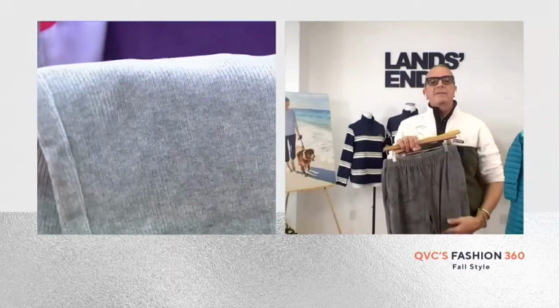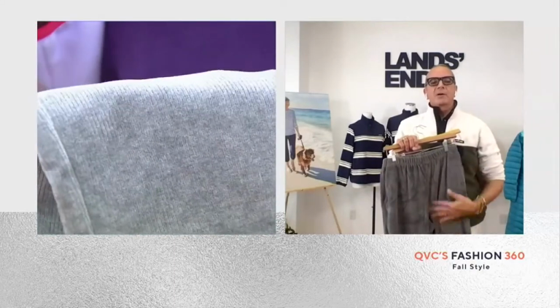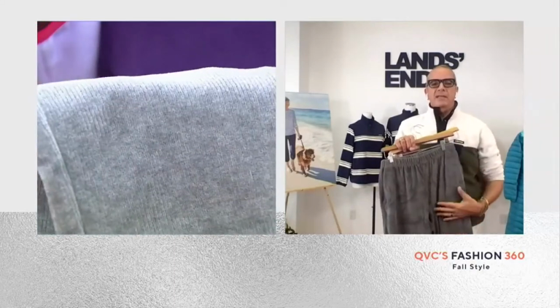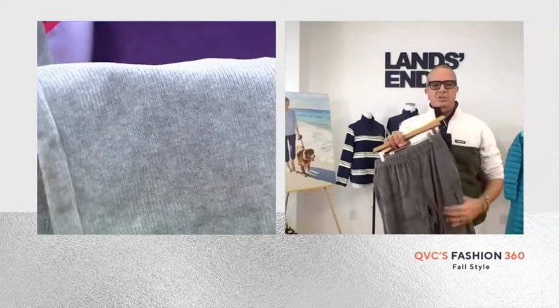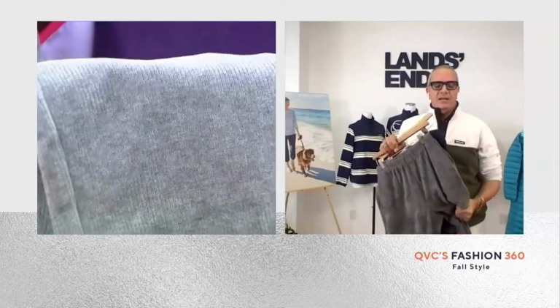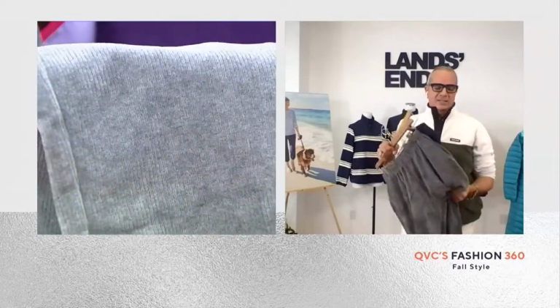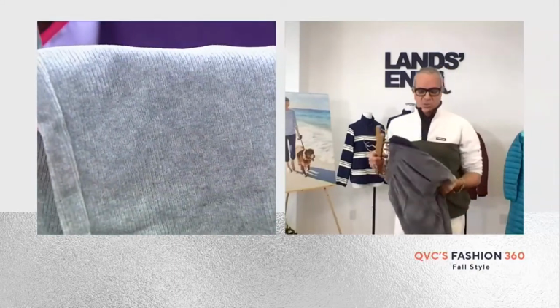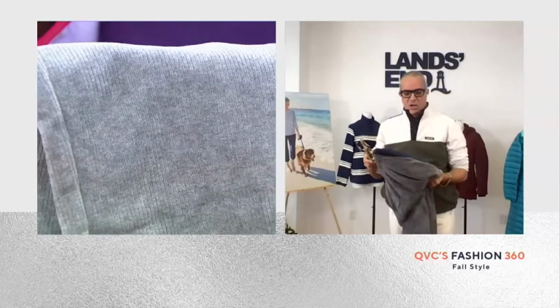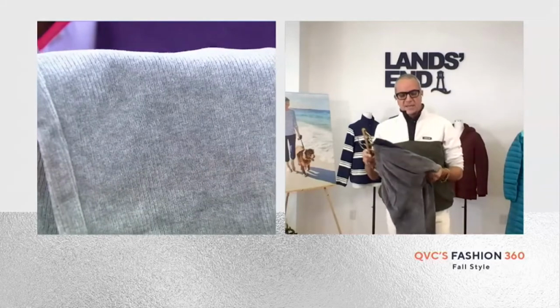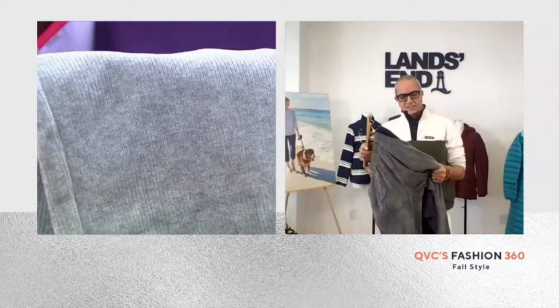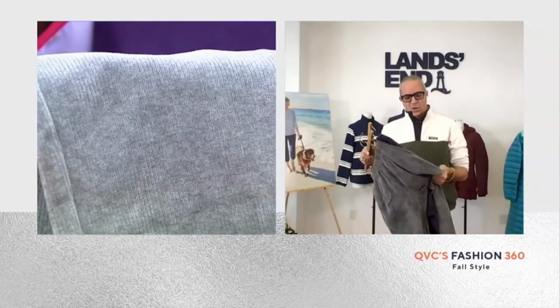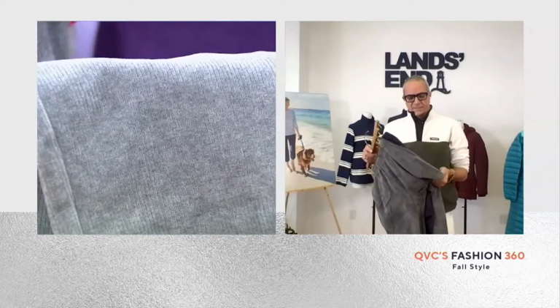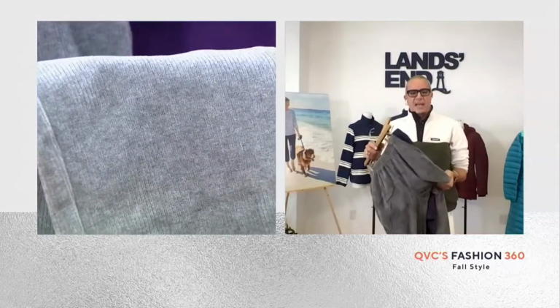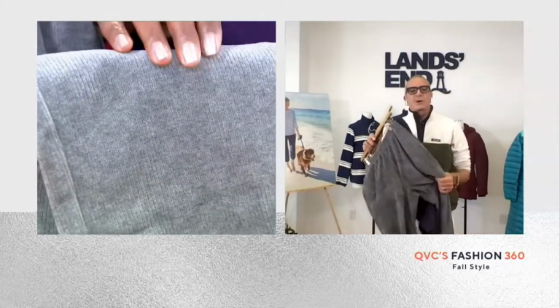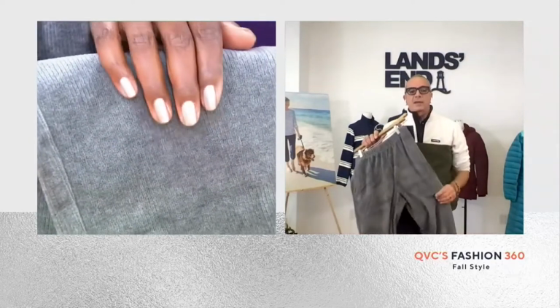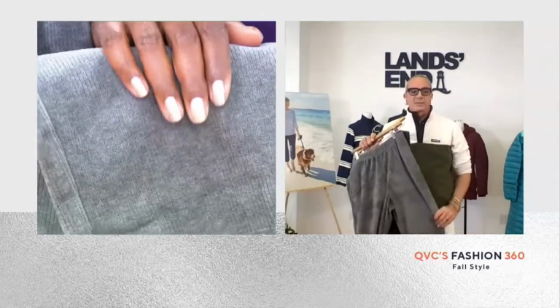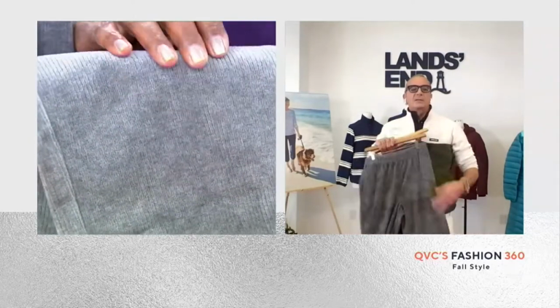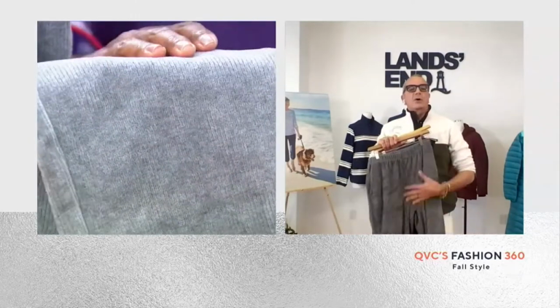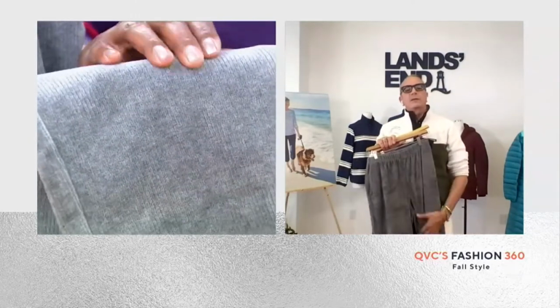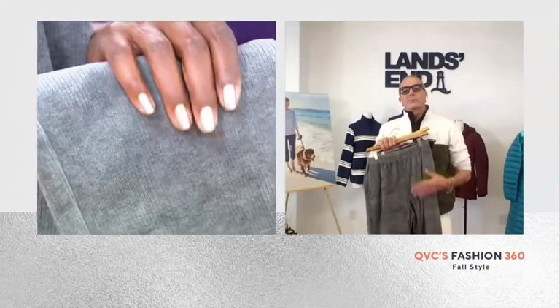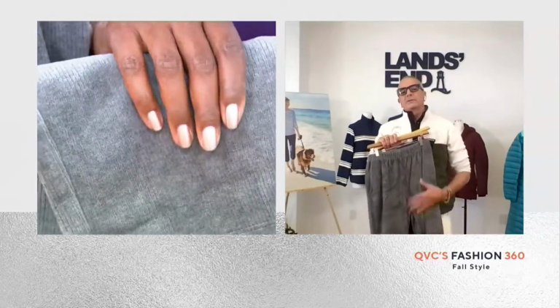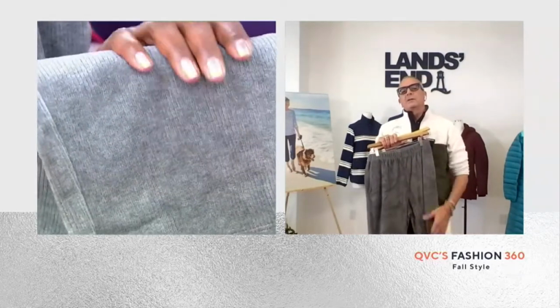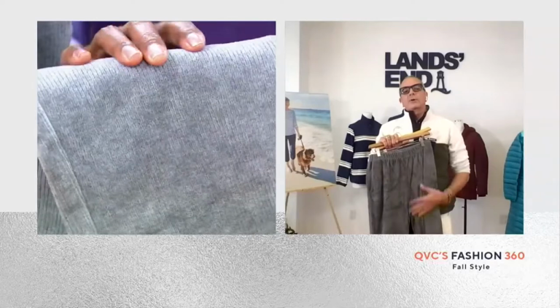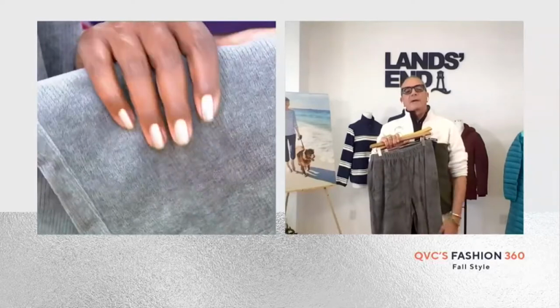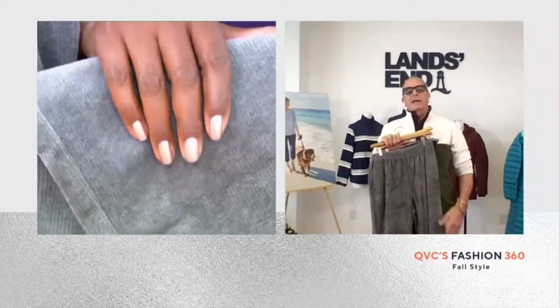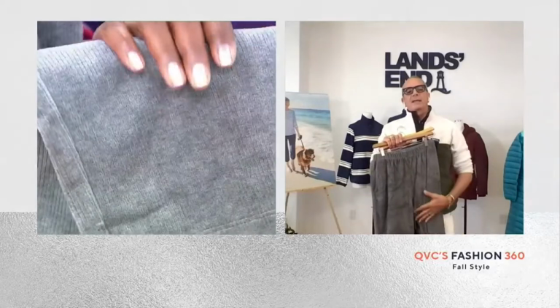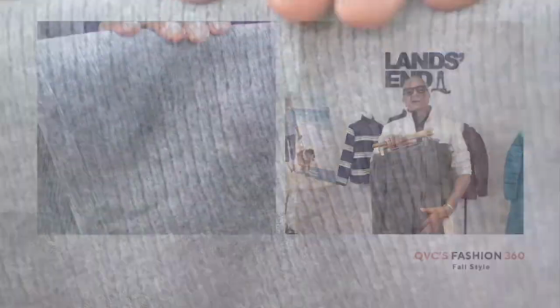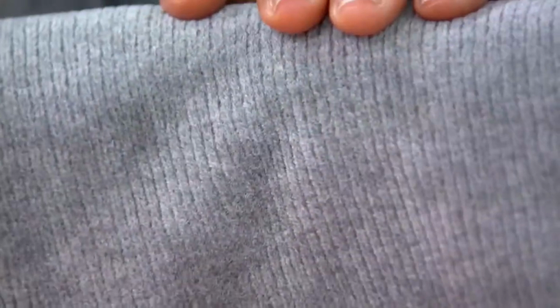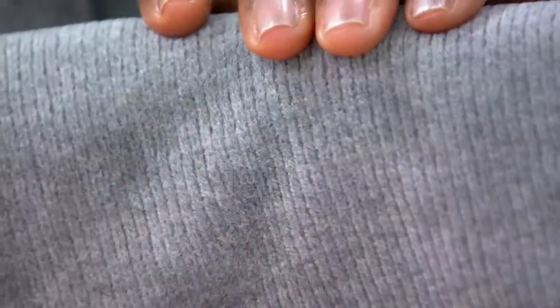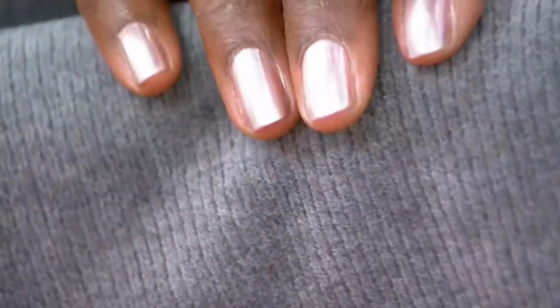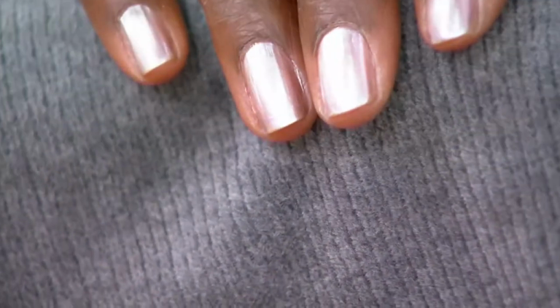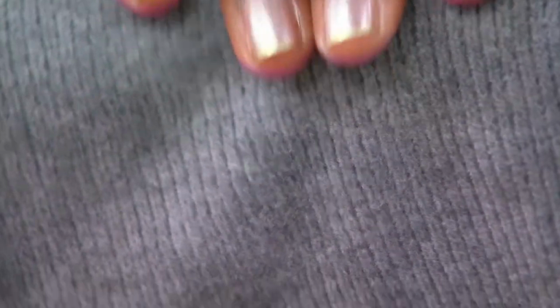Feel how comfortable that is — it's so soft, so cozy. It feels like cashmere on your legs. Really, really beautiful, great fabric. And it's the perfect introduction into fall.